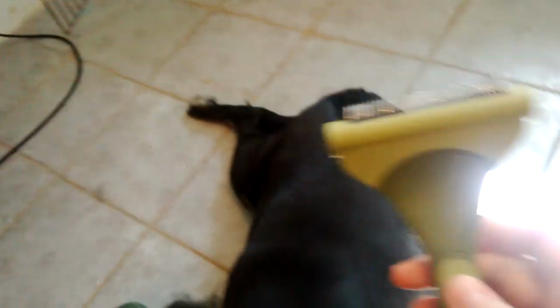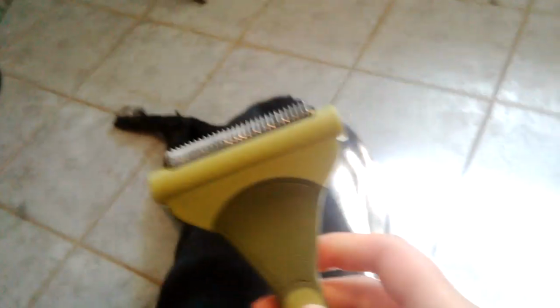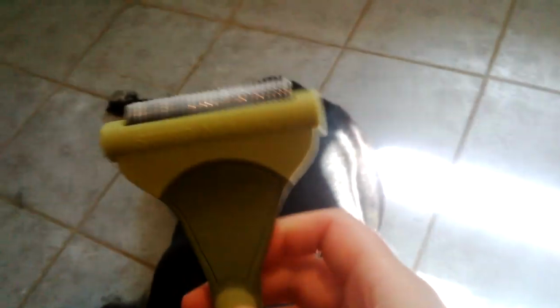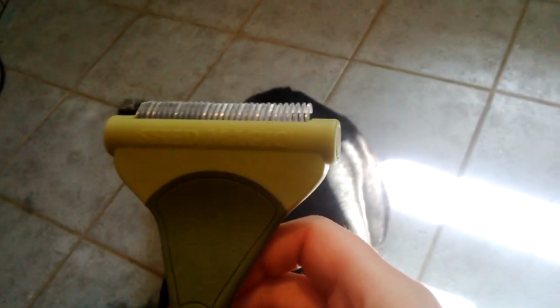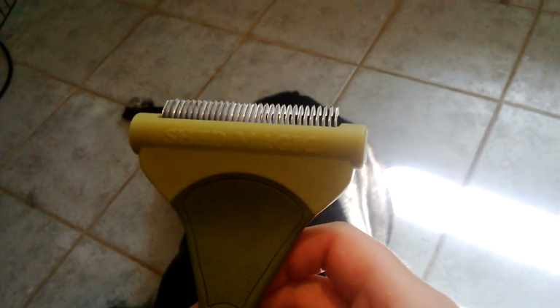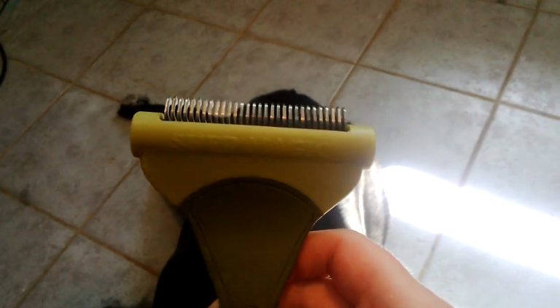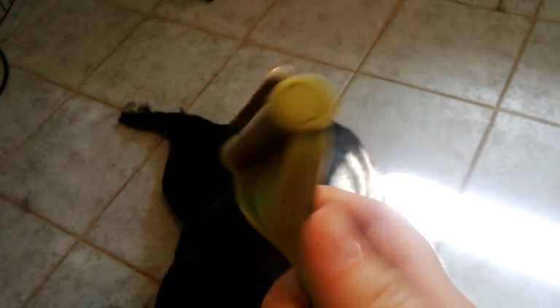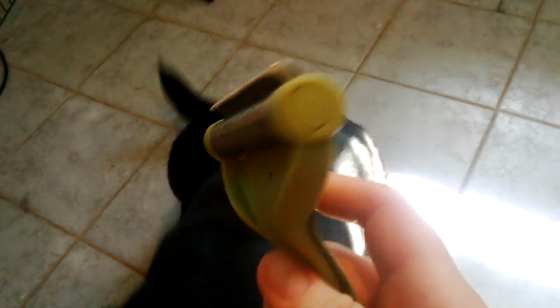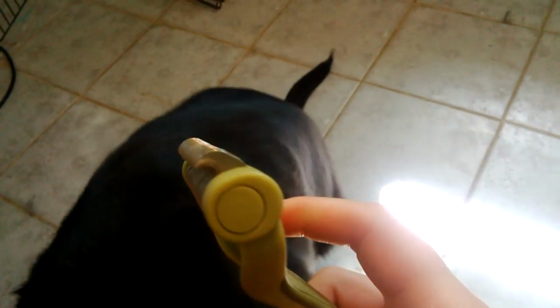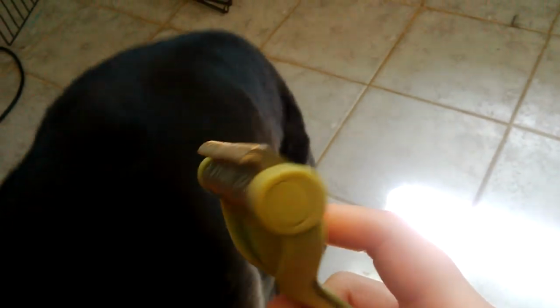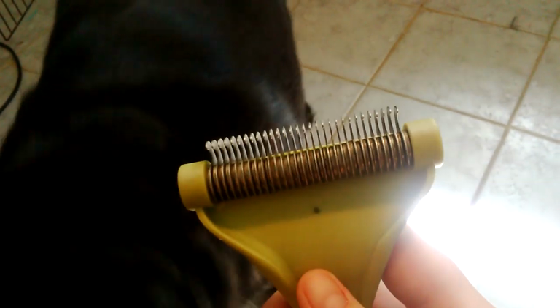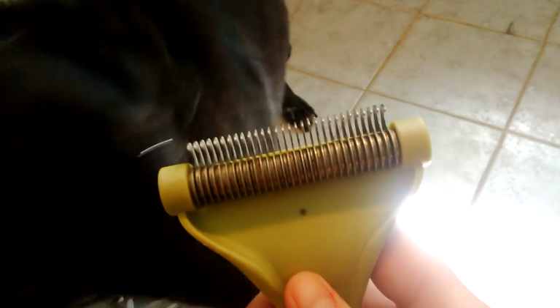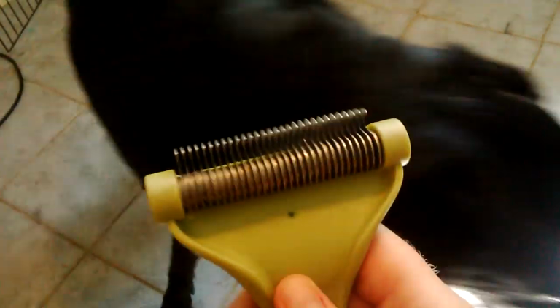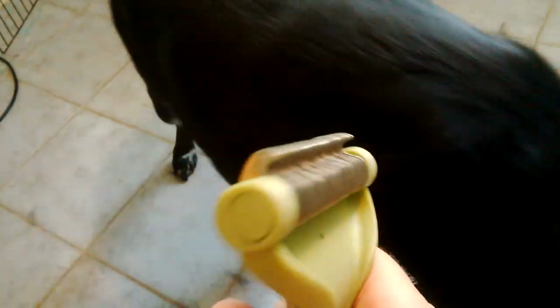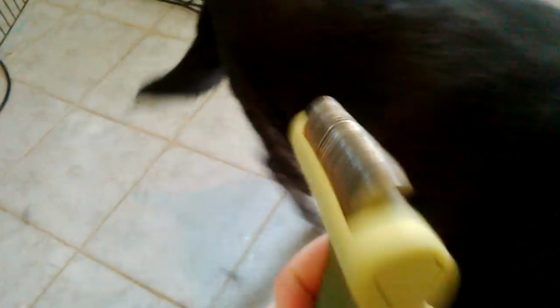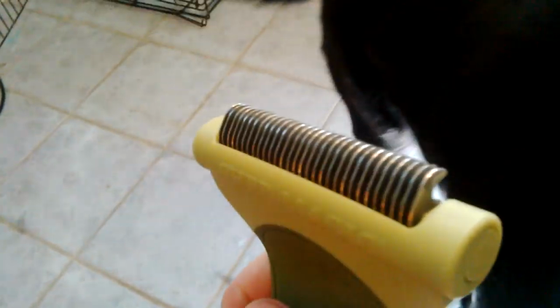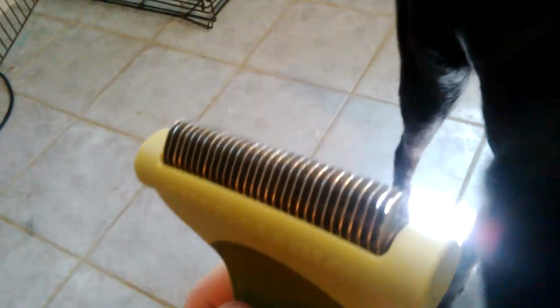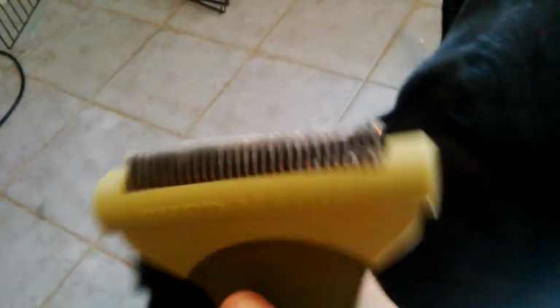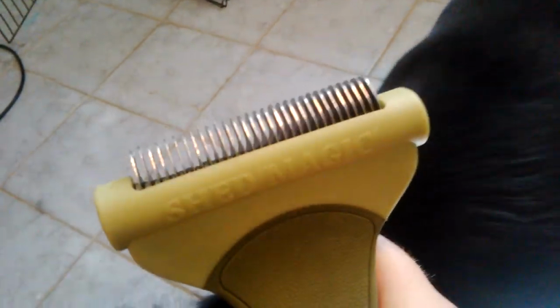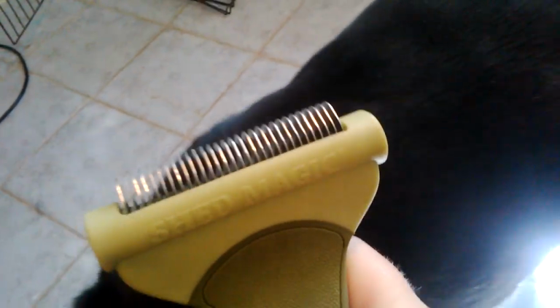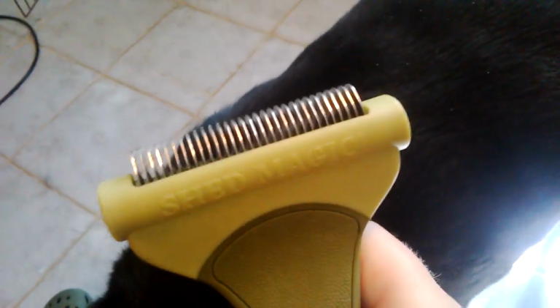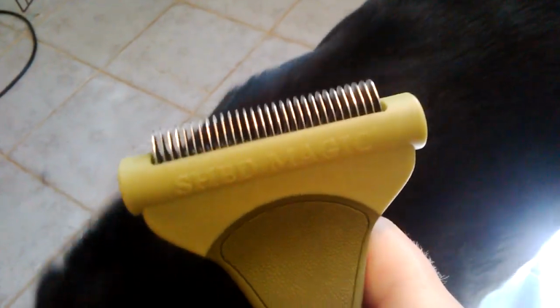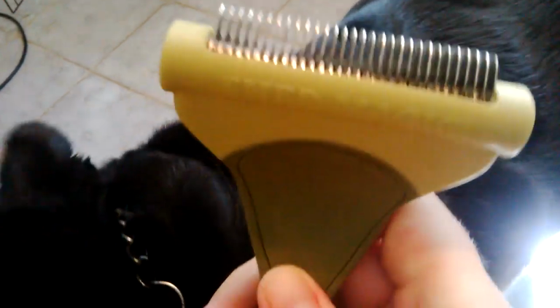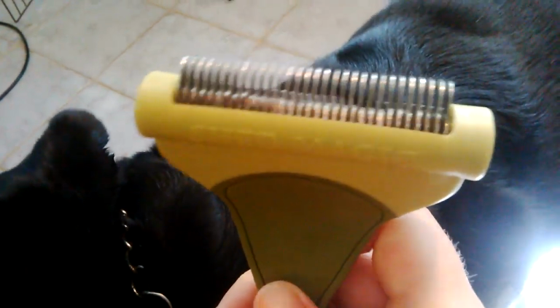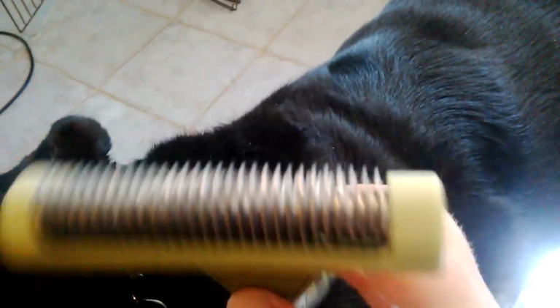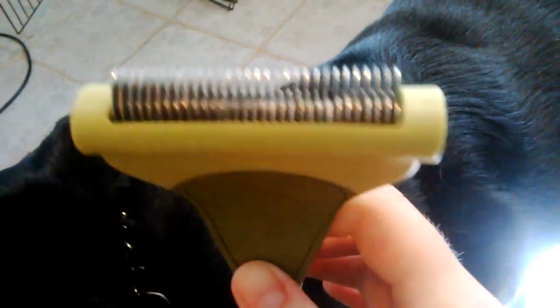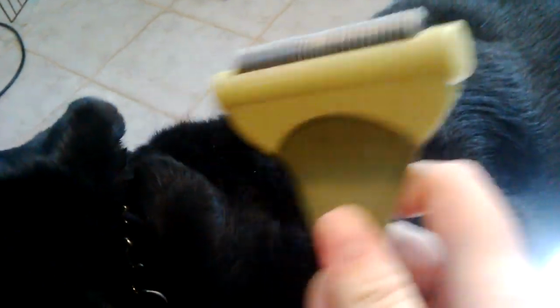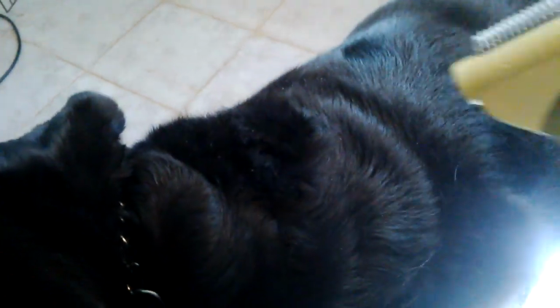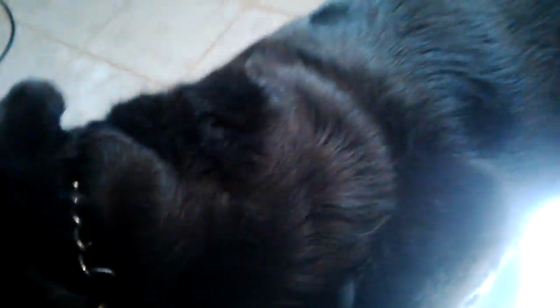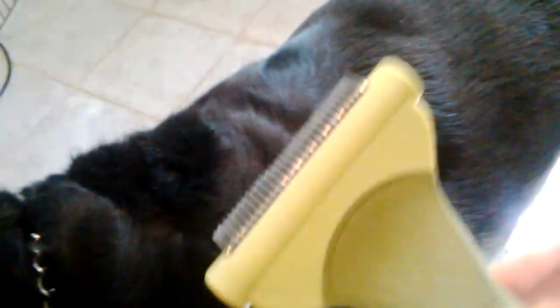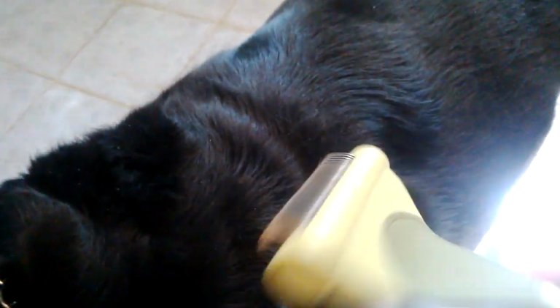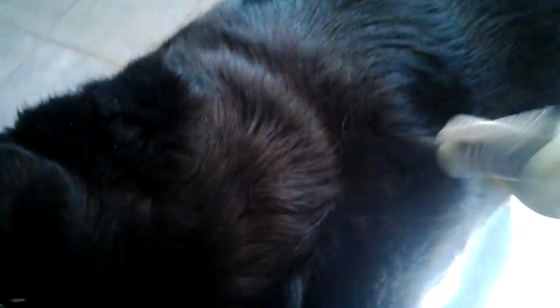My preferred brush is called a Shed Magic. And it's not a blade — it's just little hooks. And all it does is just pull out the dead undercoat. So I wanted to show you guys the difference and how awesome this brush is.